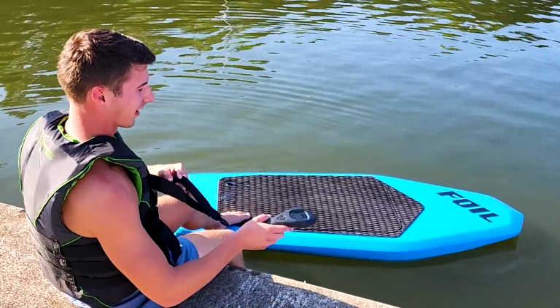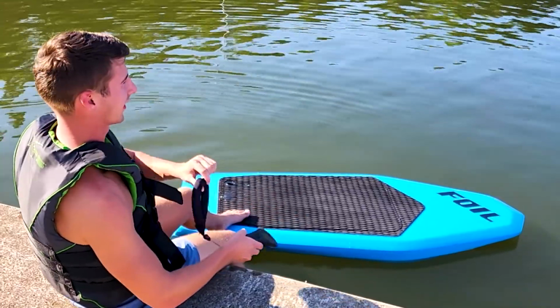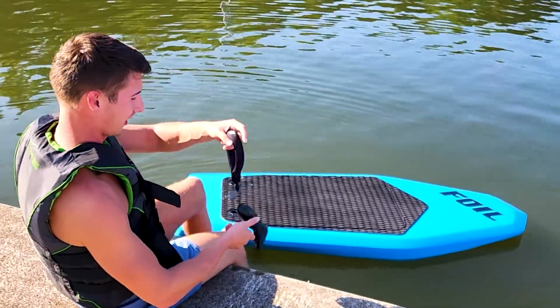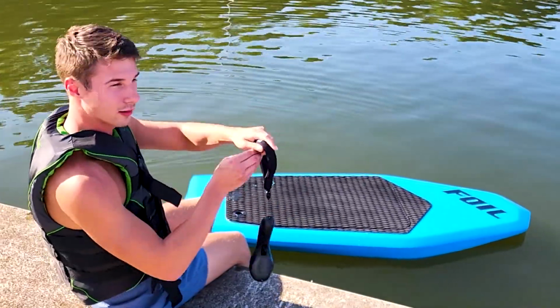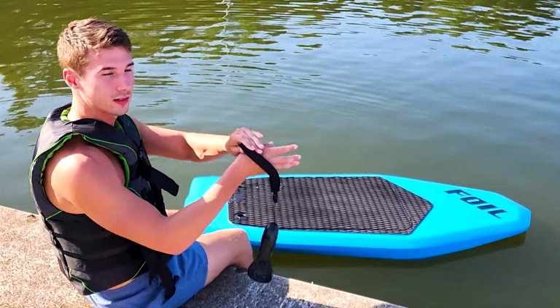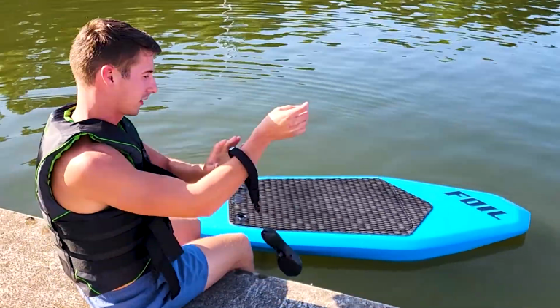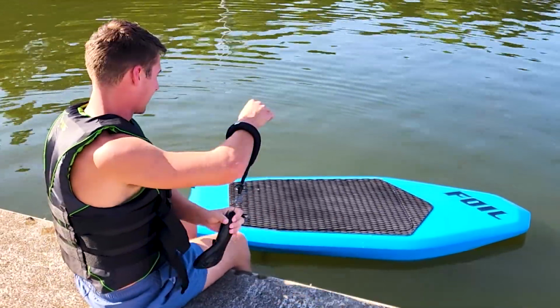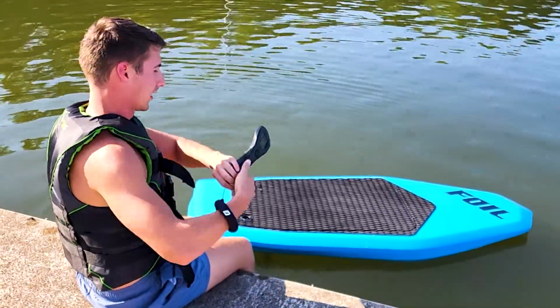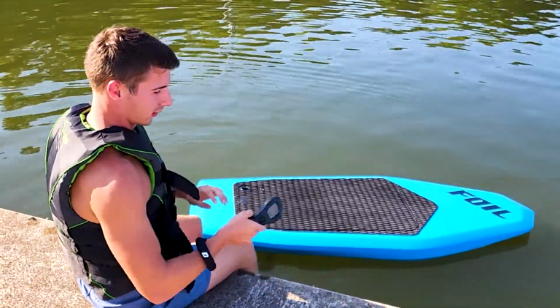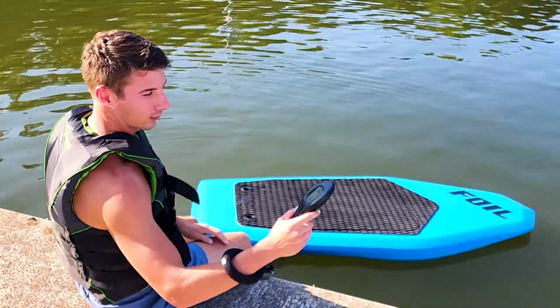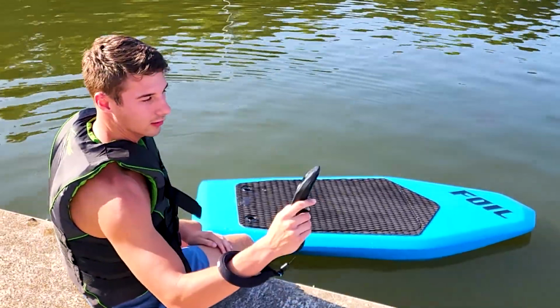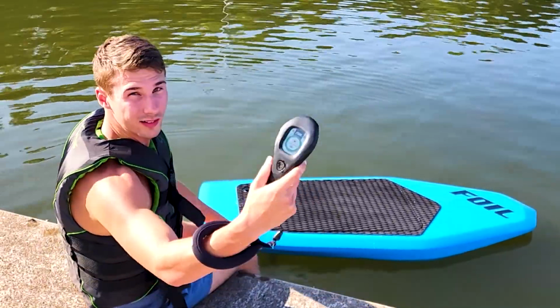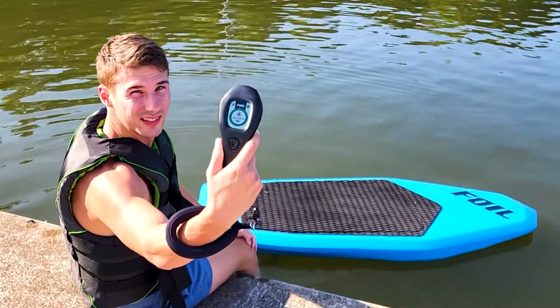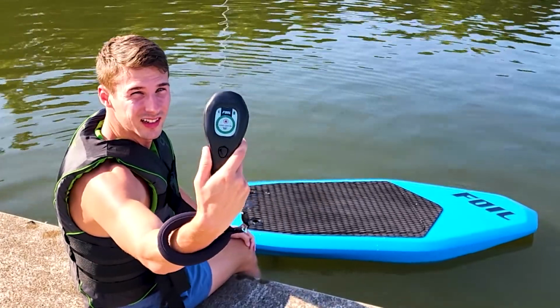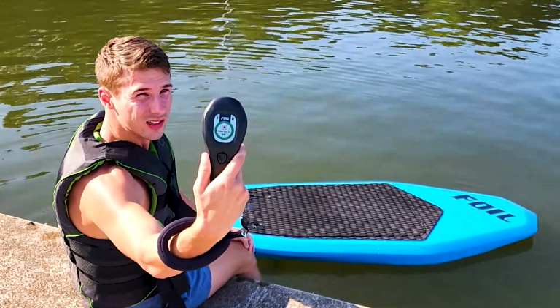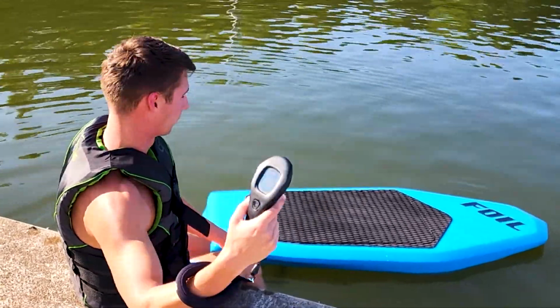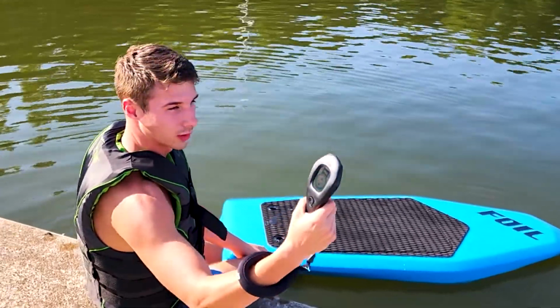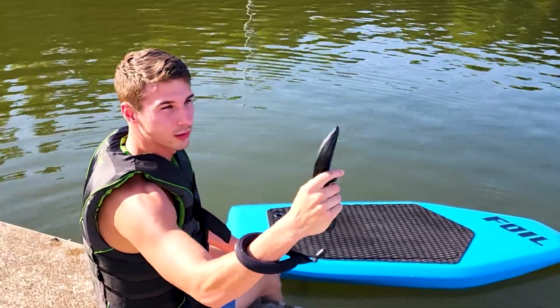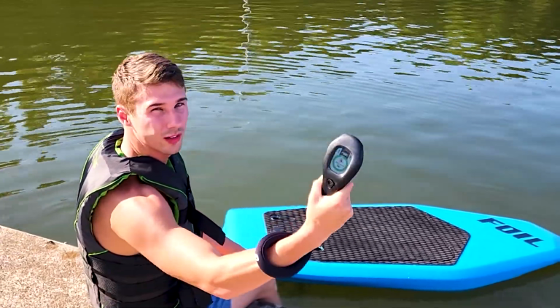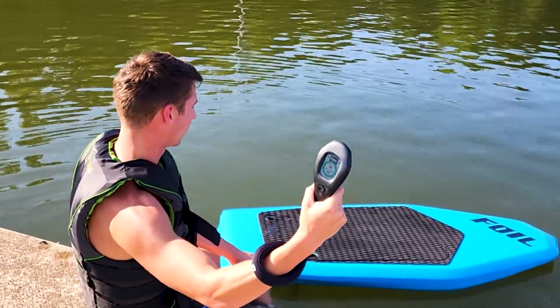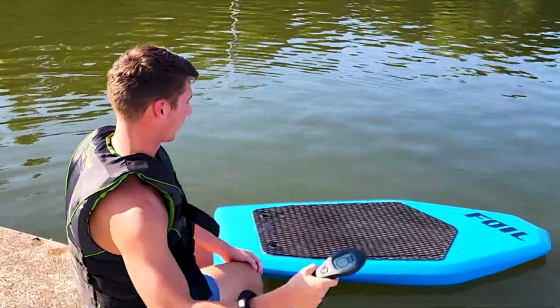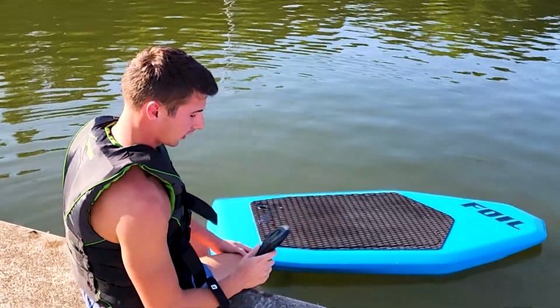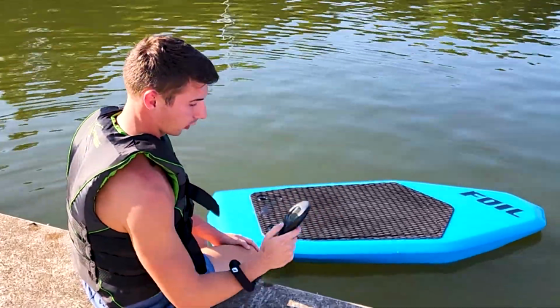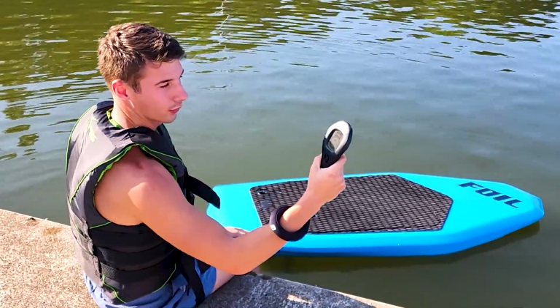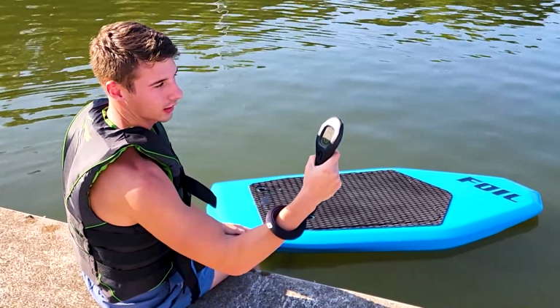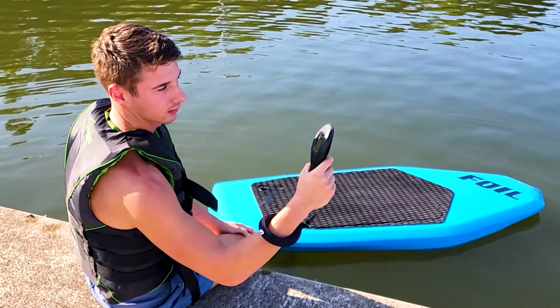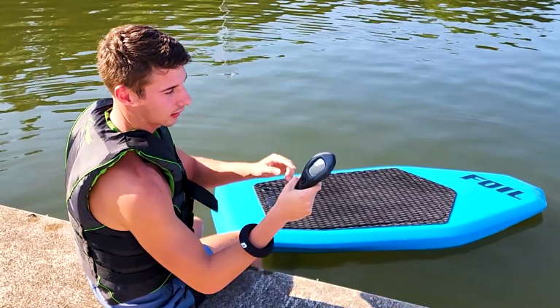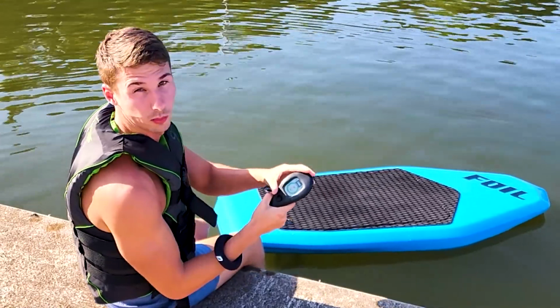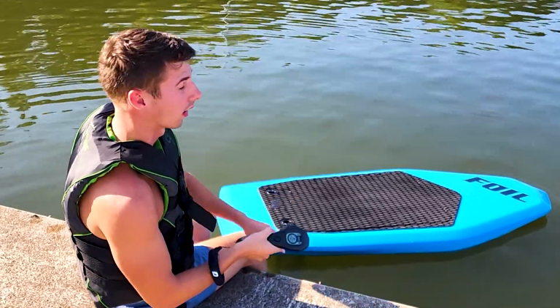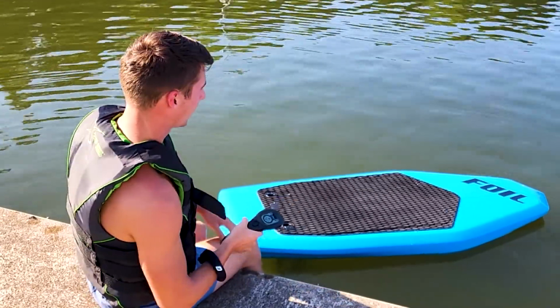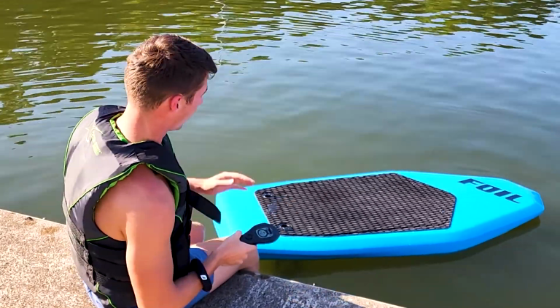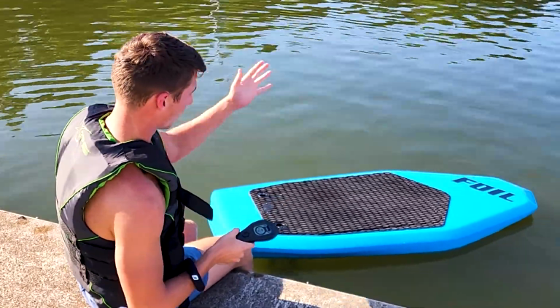Now that the battery's installed, the safety lock's on. You can press the trigger all day and it won't do anything. But if you hold it down for three seconds, the safety lock will pop off, and then you'll be able to go.